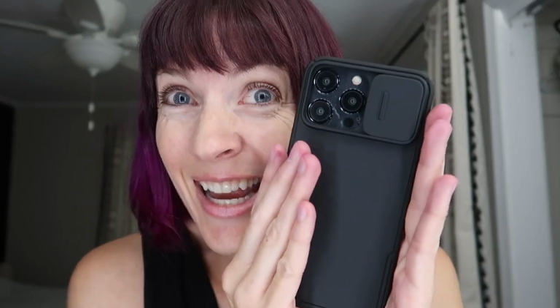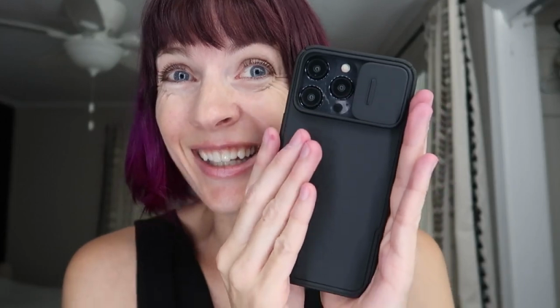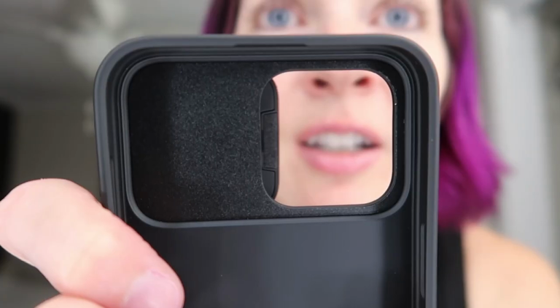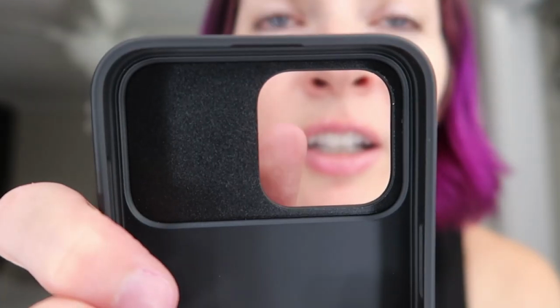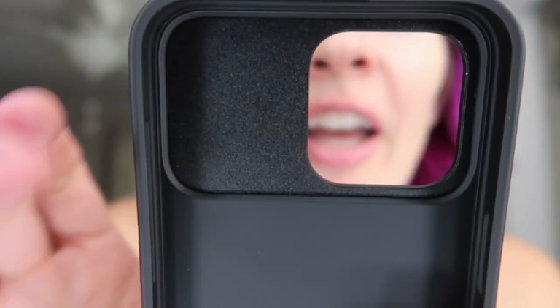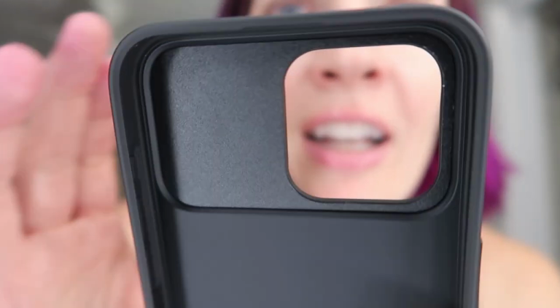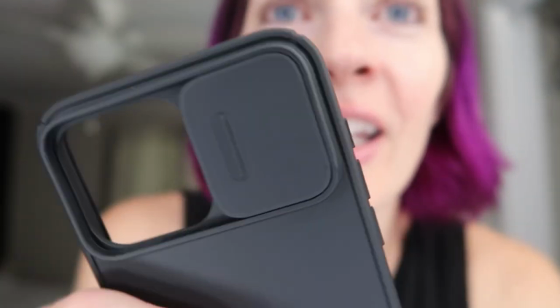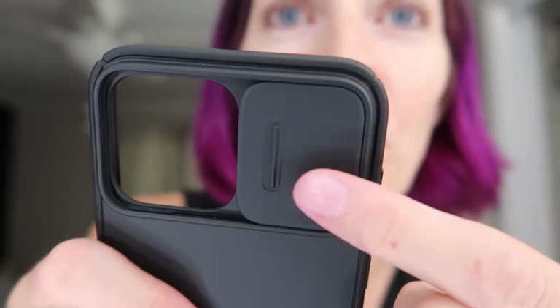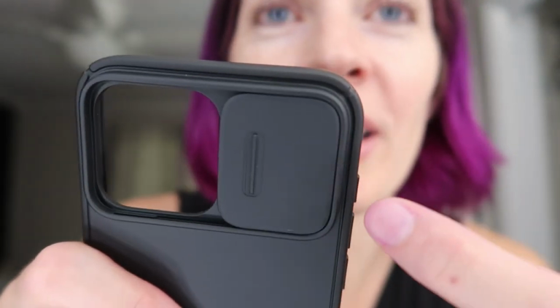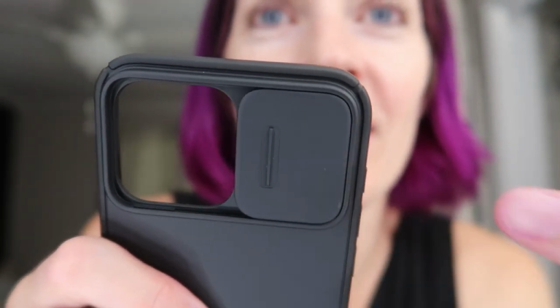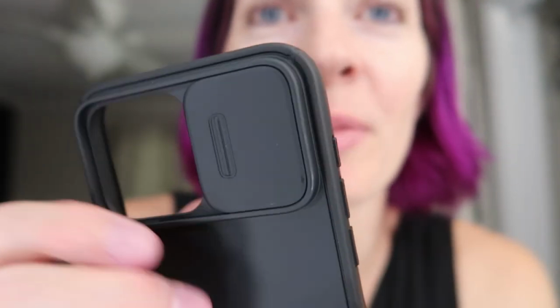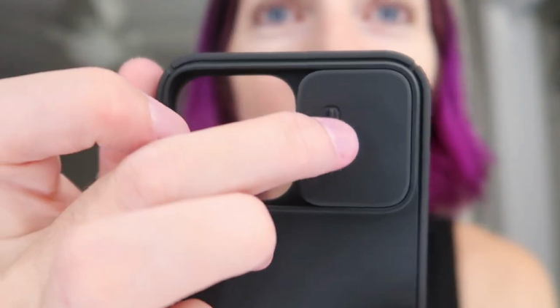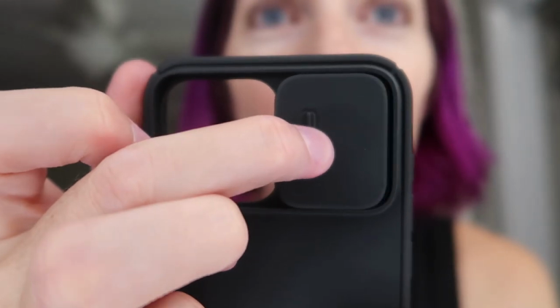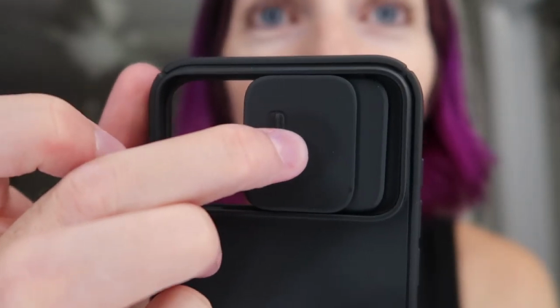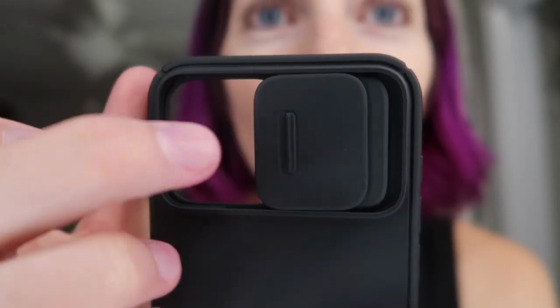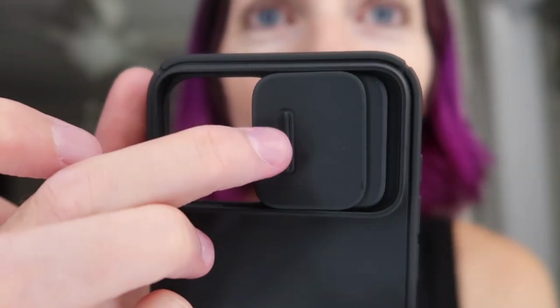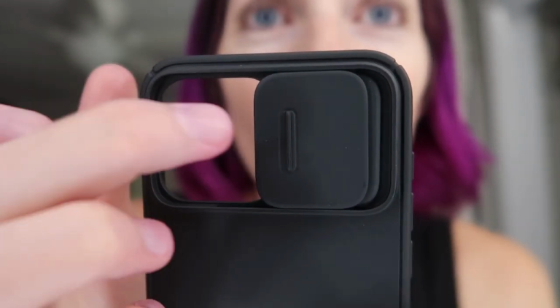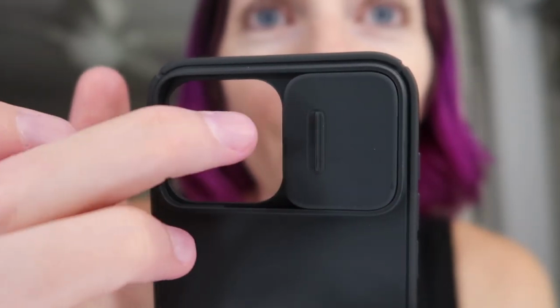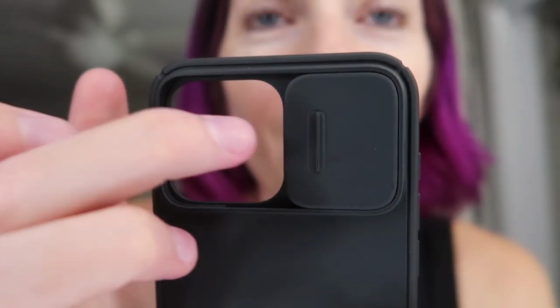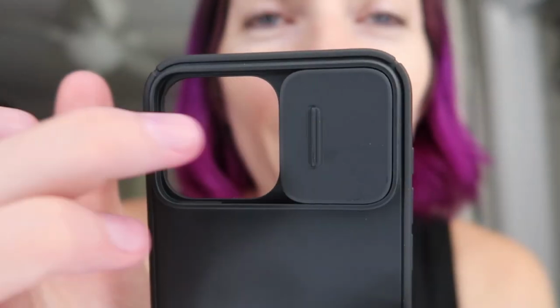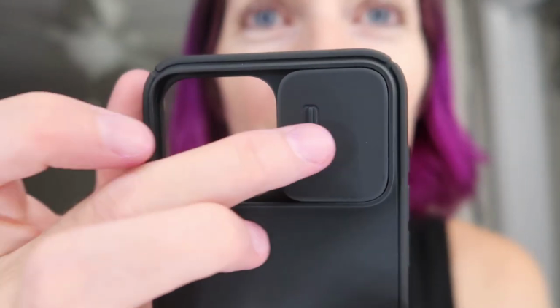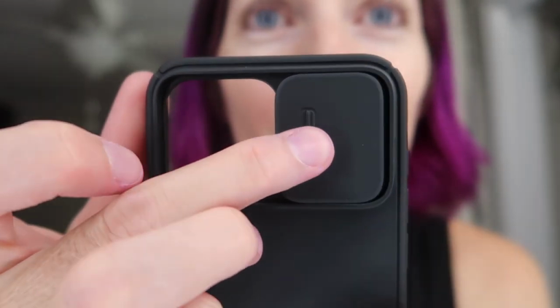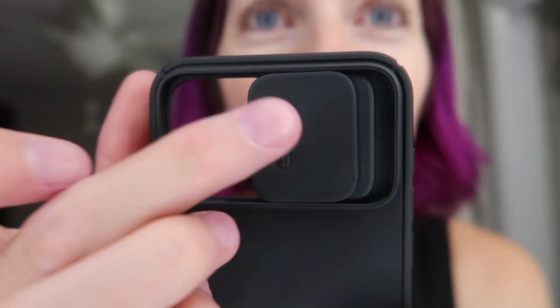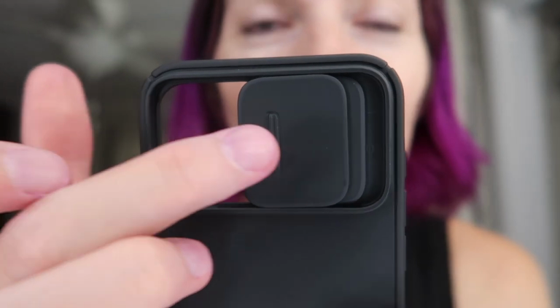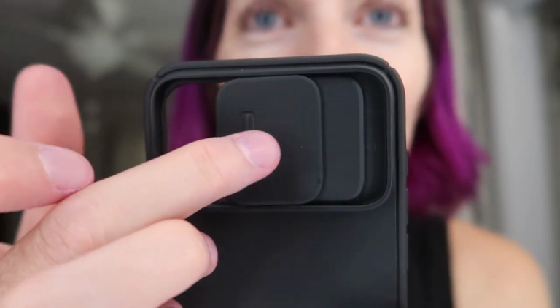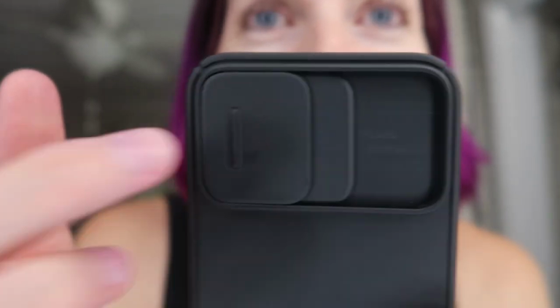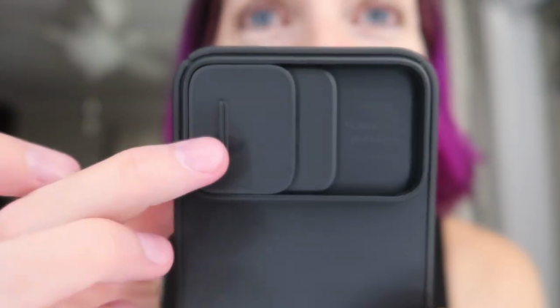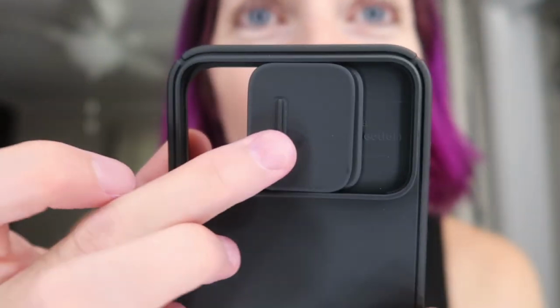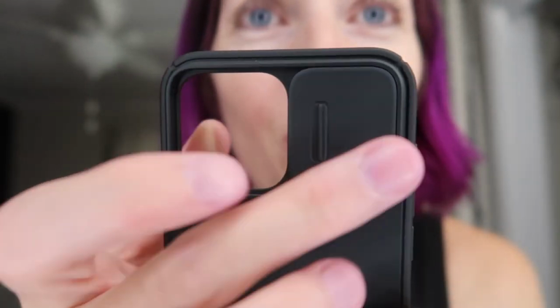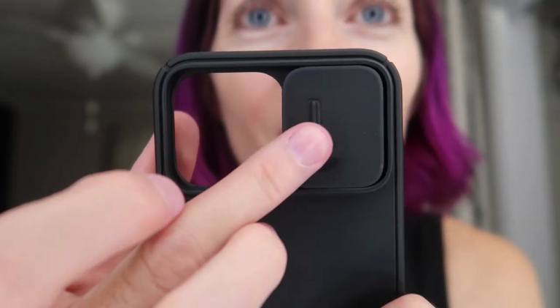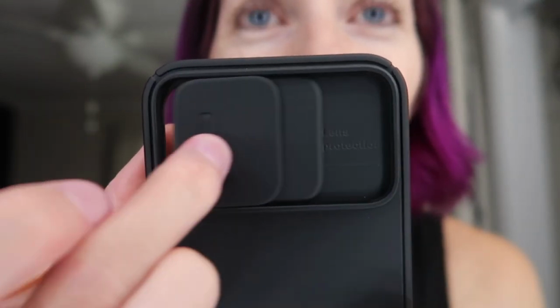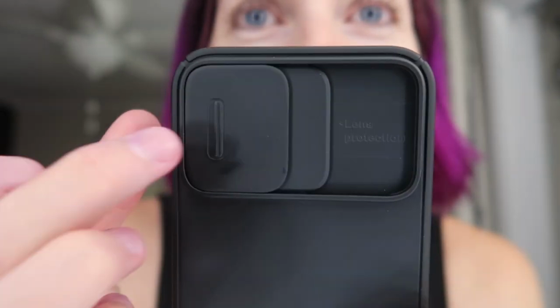Amazing! At the last second it like pulls it and snaps it into place. I think there's some kind of magnet in there. I'm not sure, but really, really smooth. Love it.